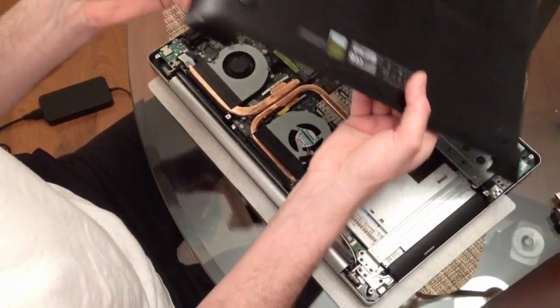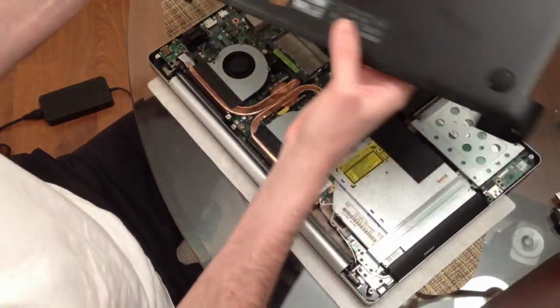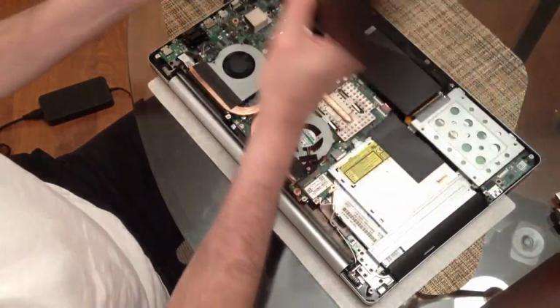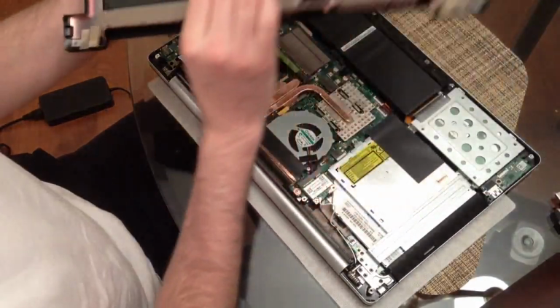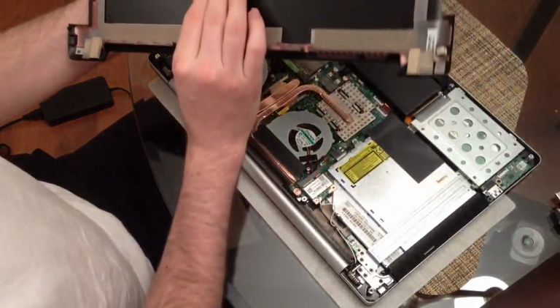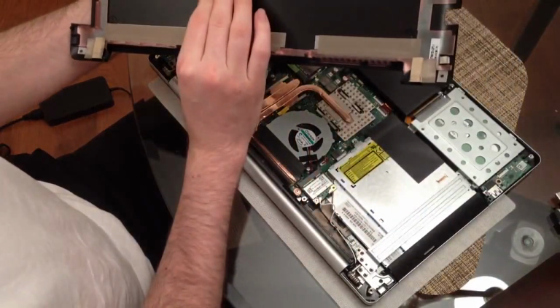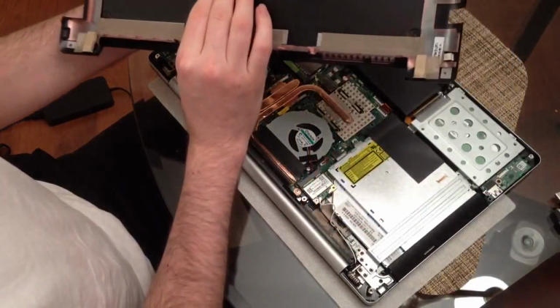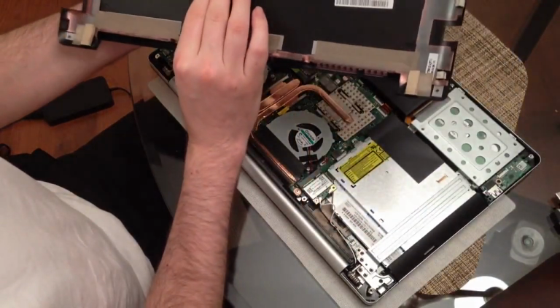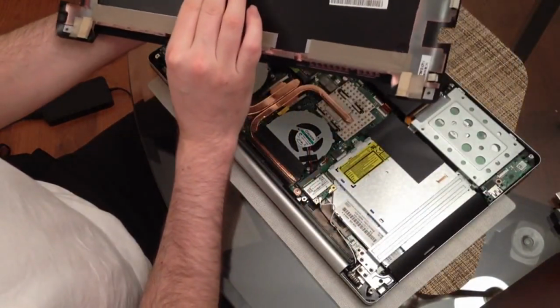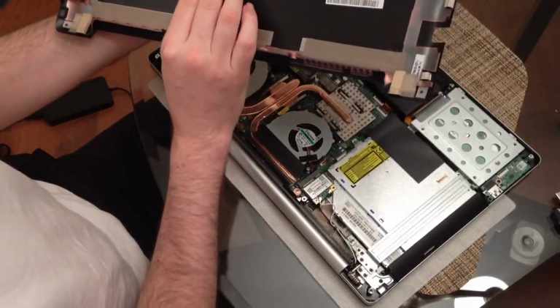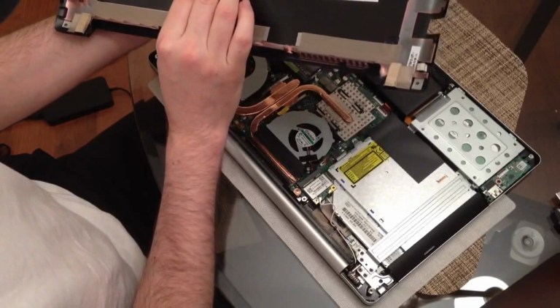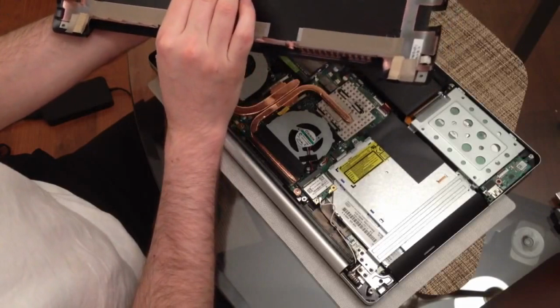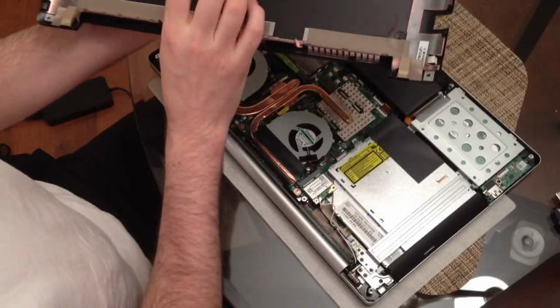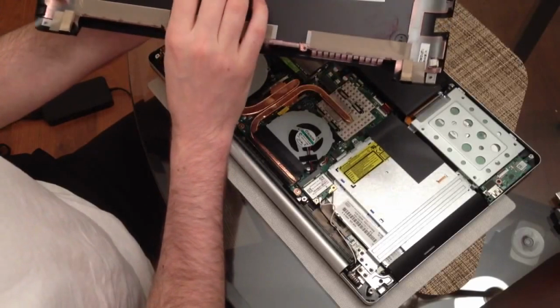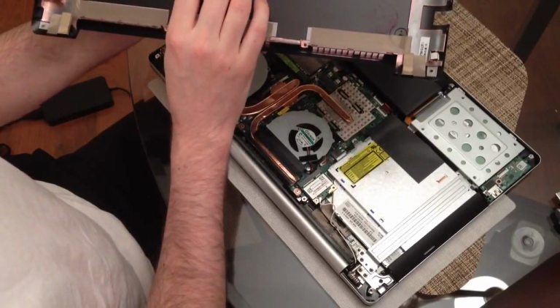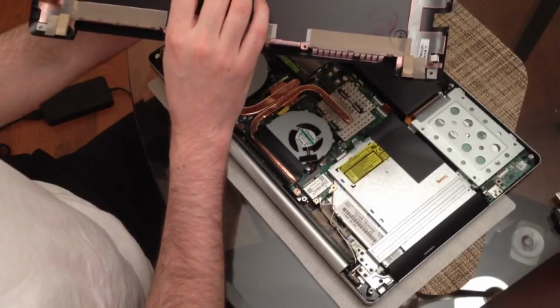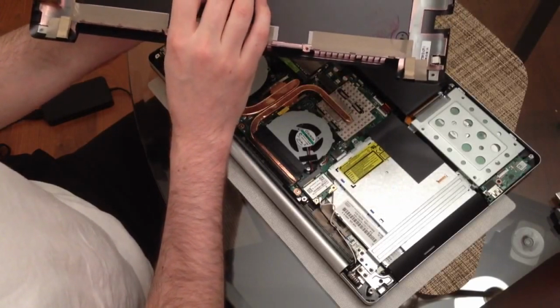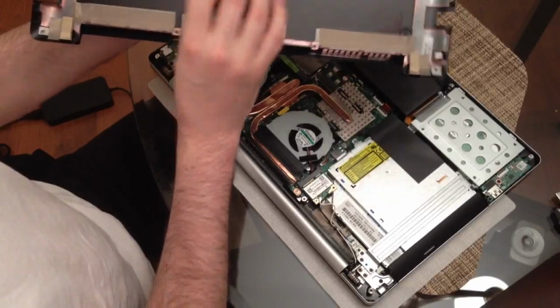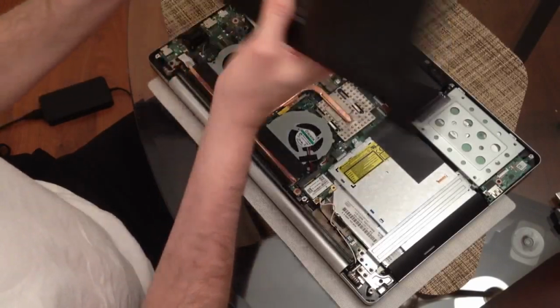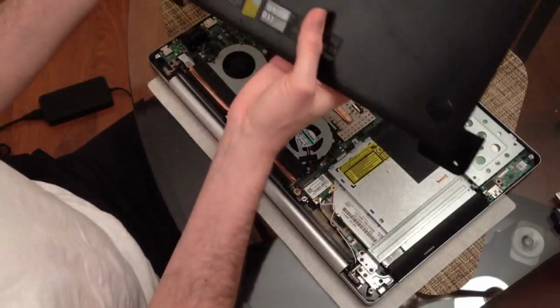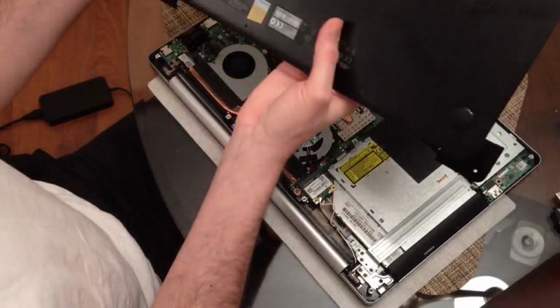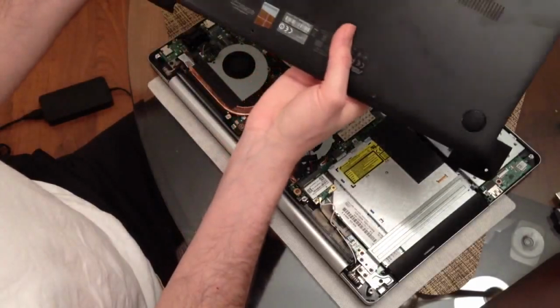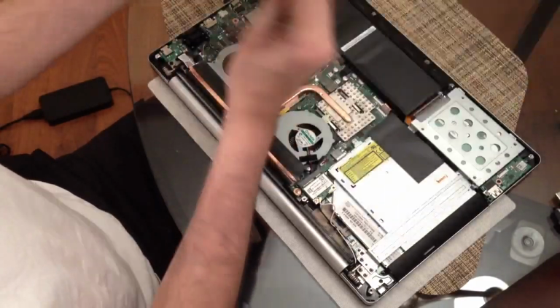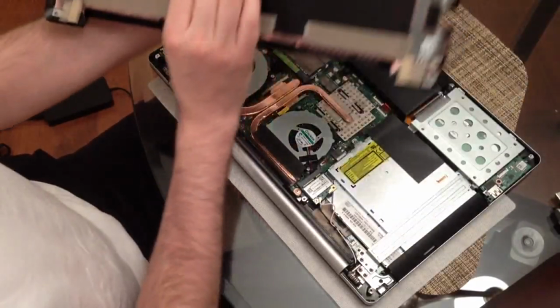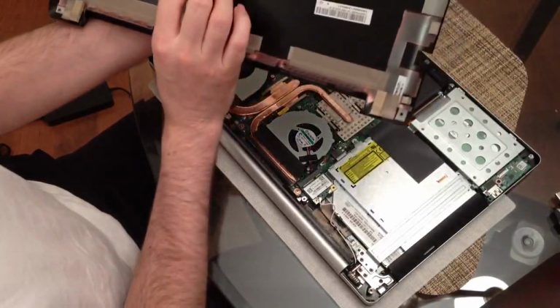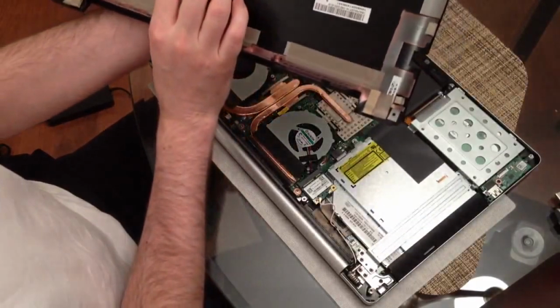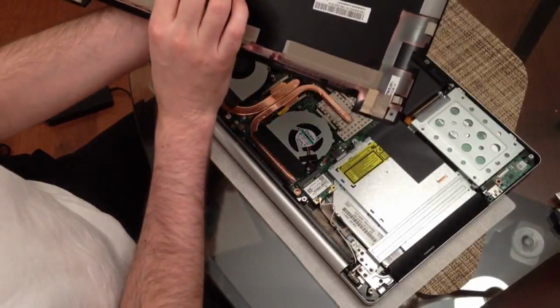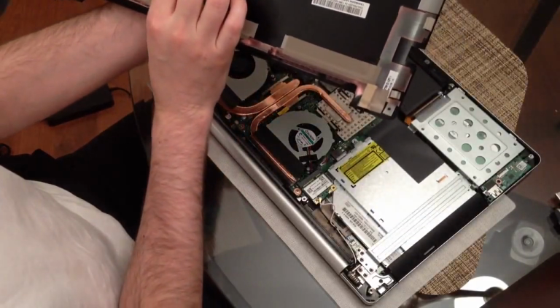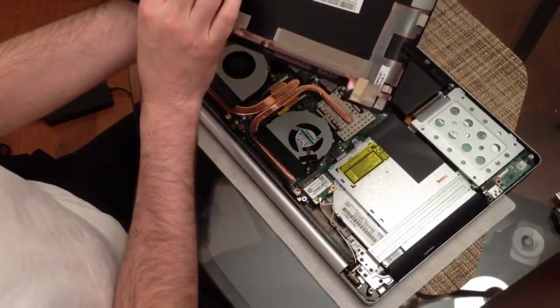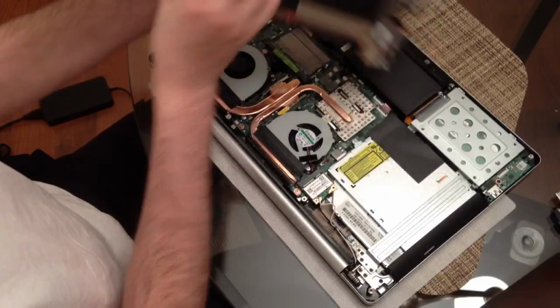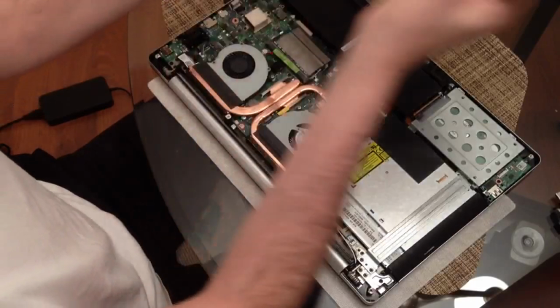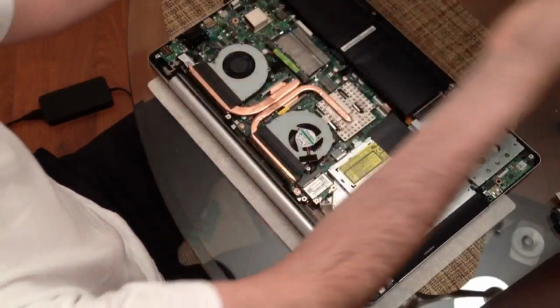Alright, so you see that panel came off. Be careful with it — not to bend it around the edges.